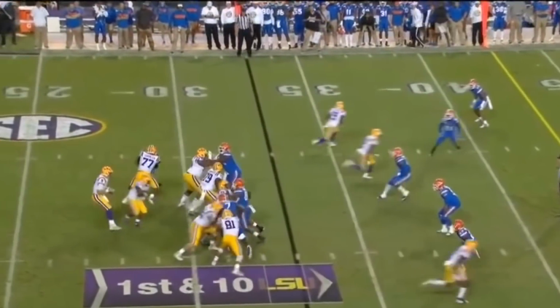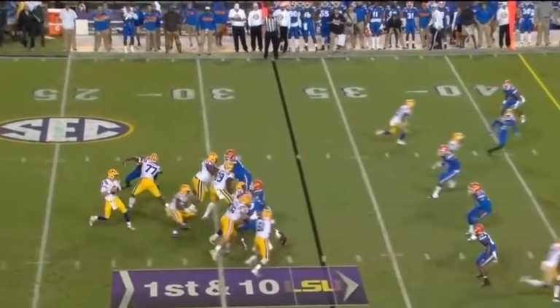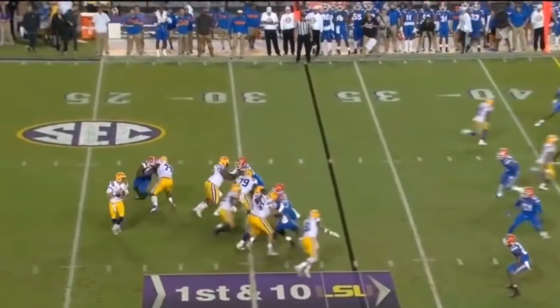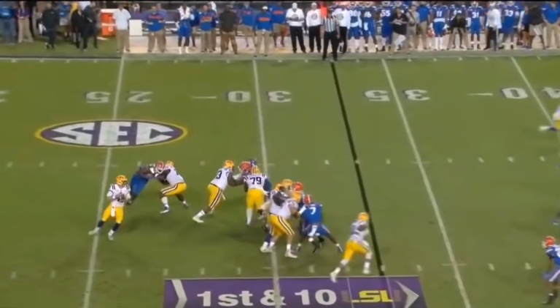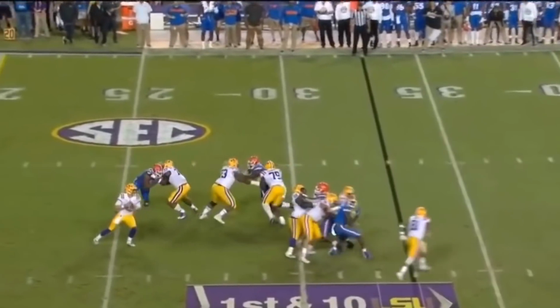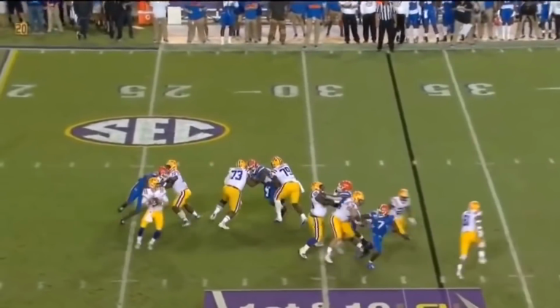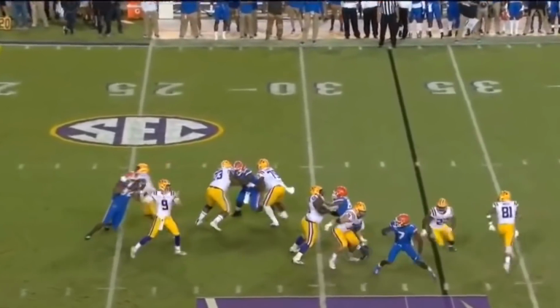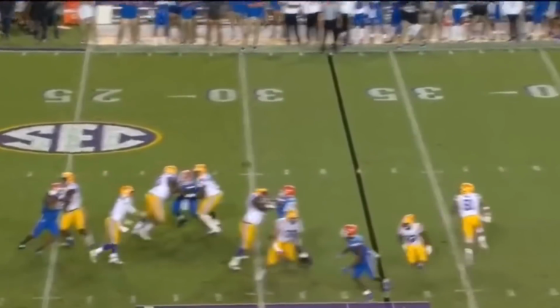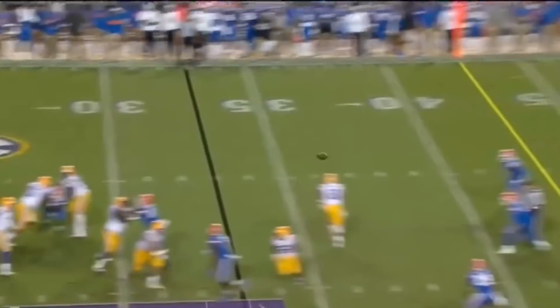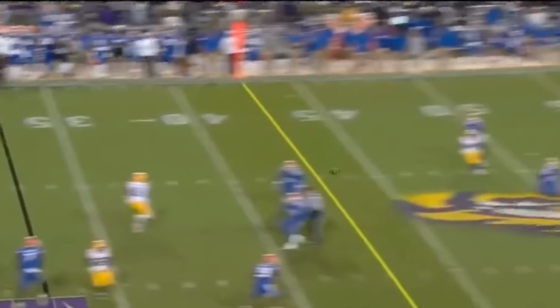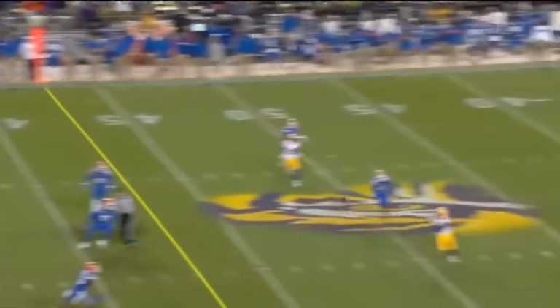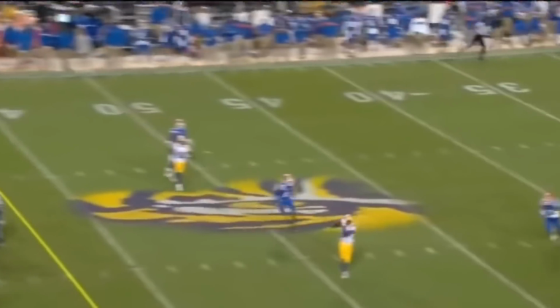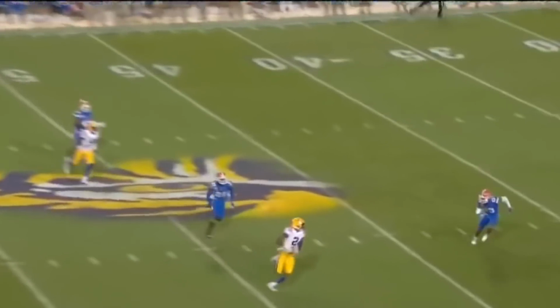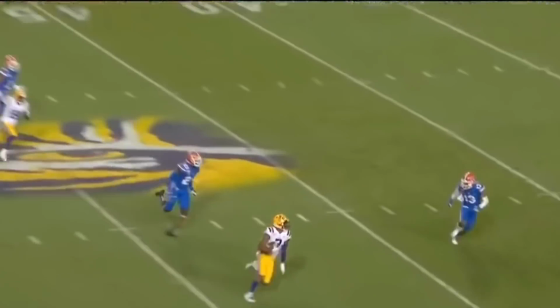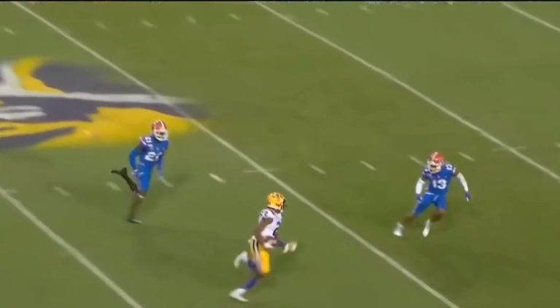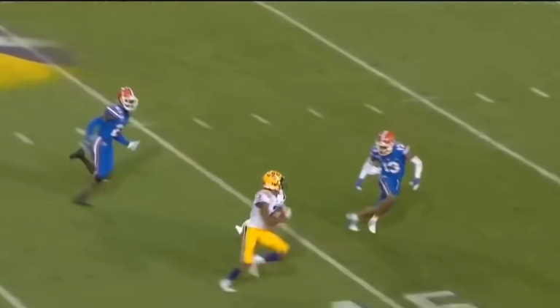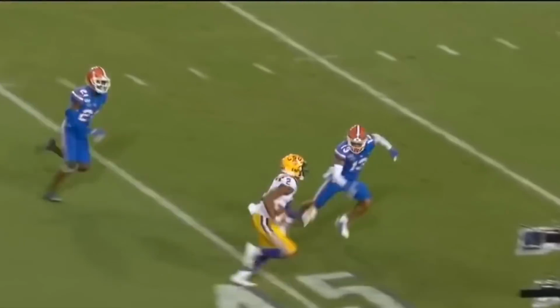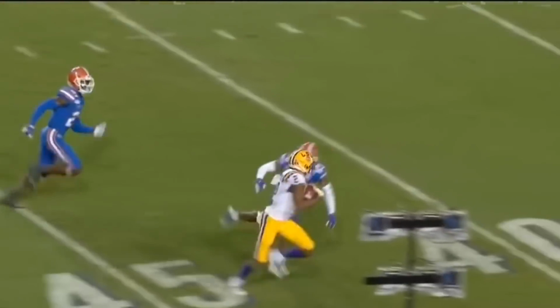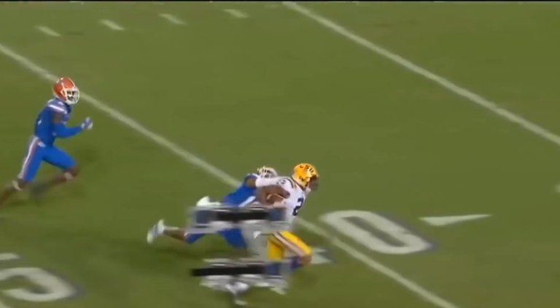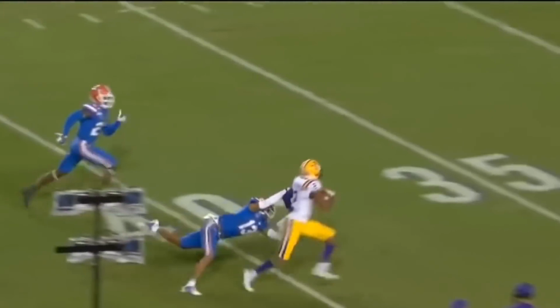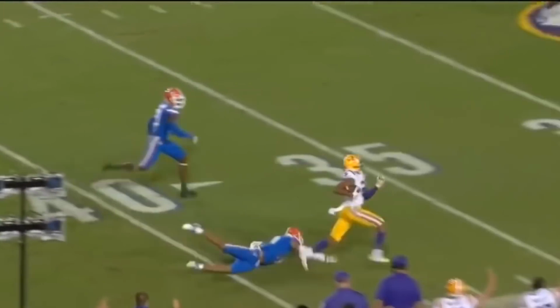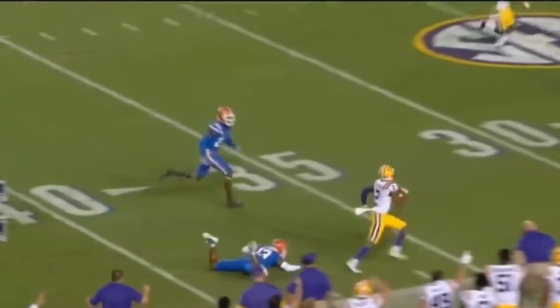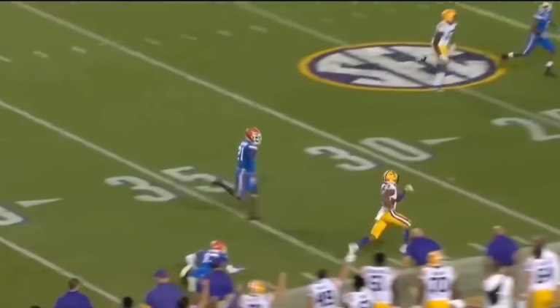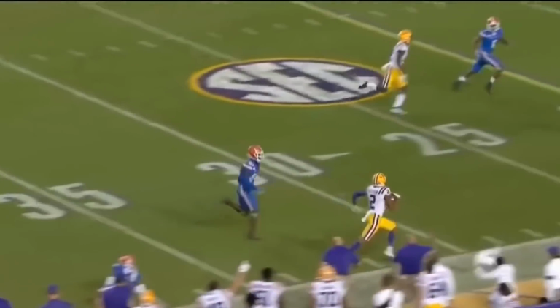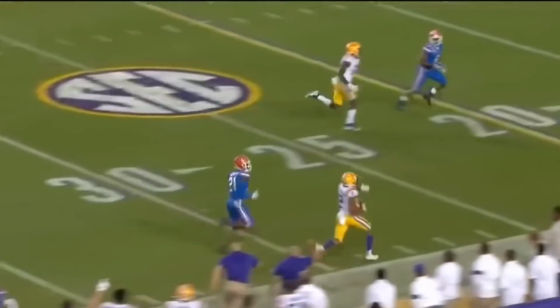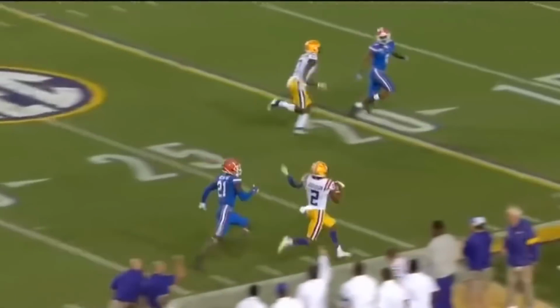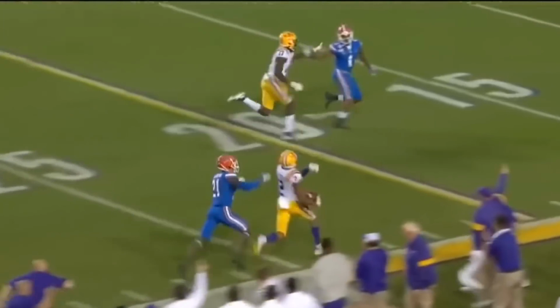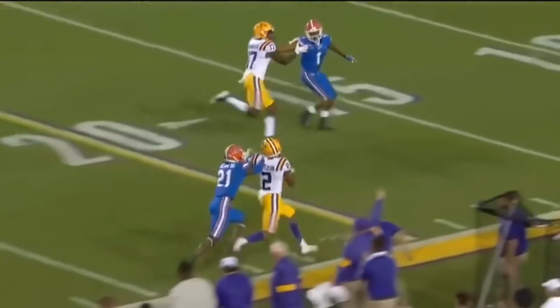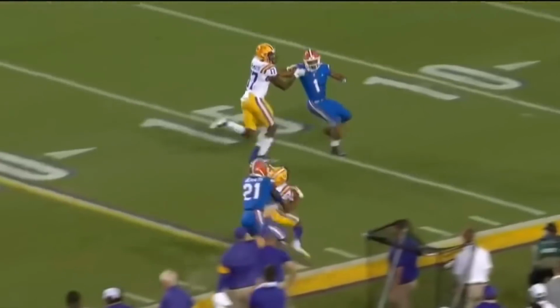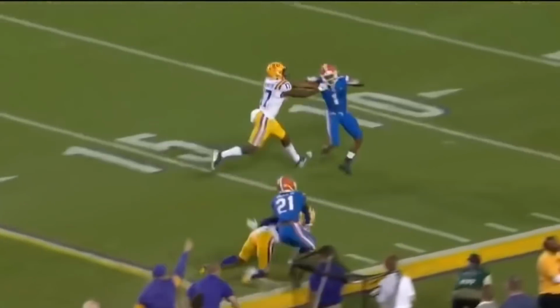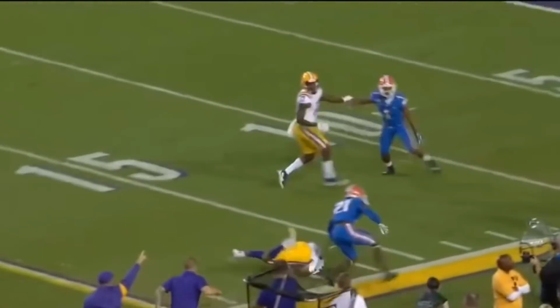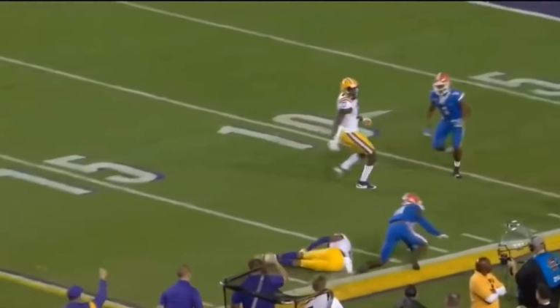Fake it to him! And Burrow over the middle delivers a dart, caught by Jefferson. Justin Jefferson slips a tackle and steps out of bounds.